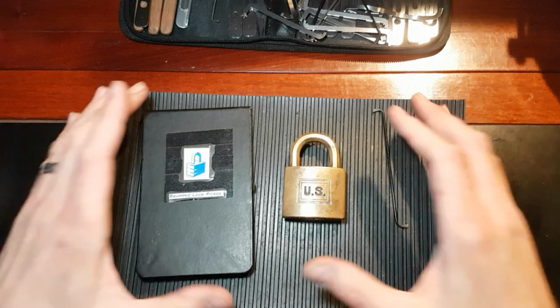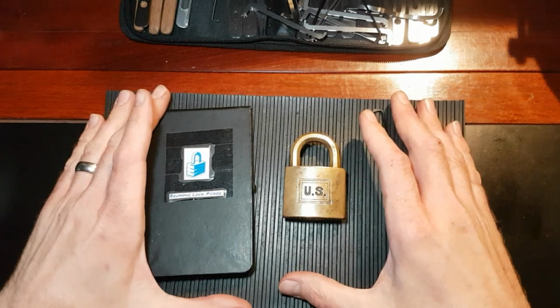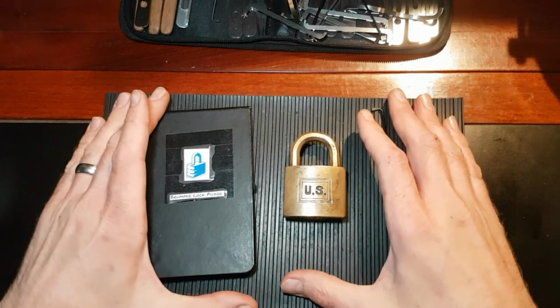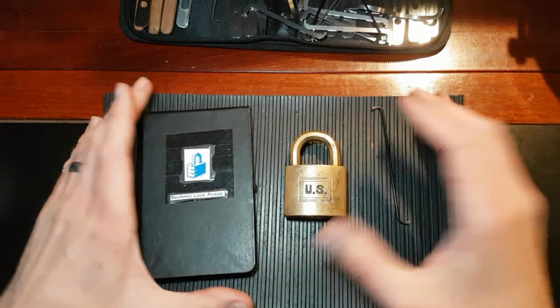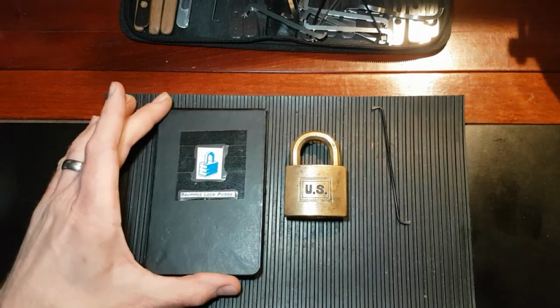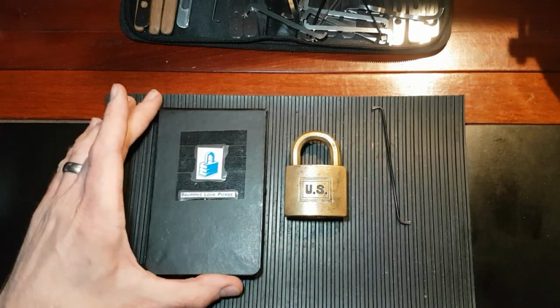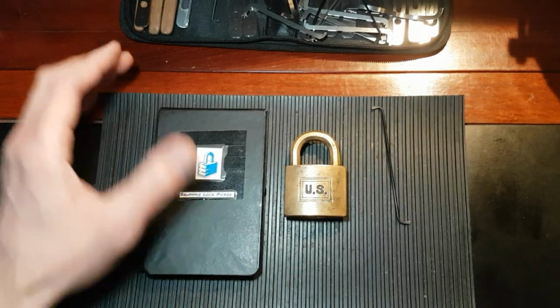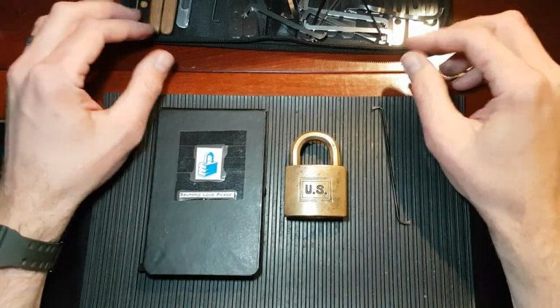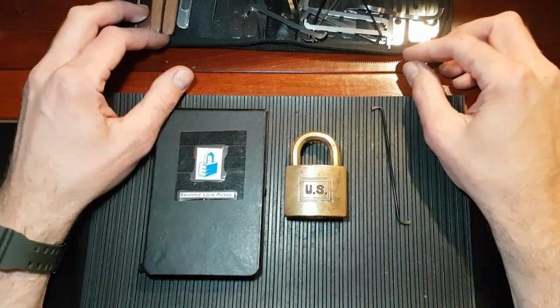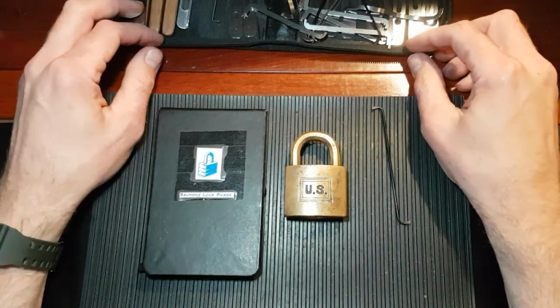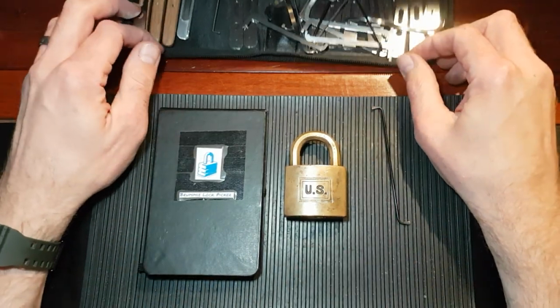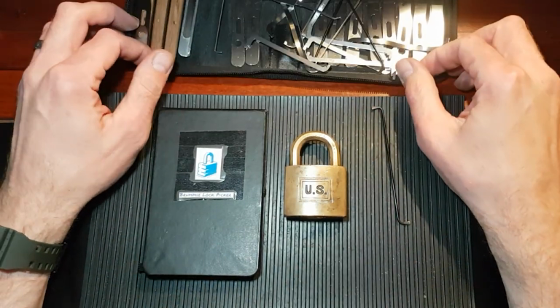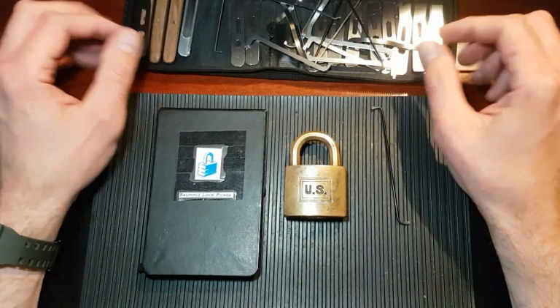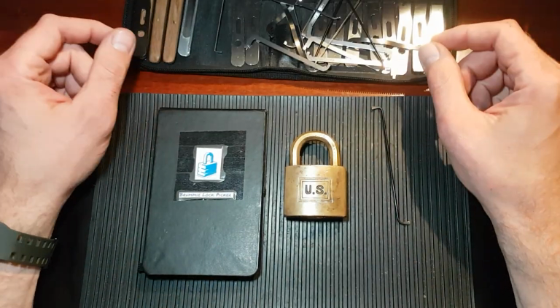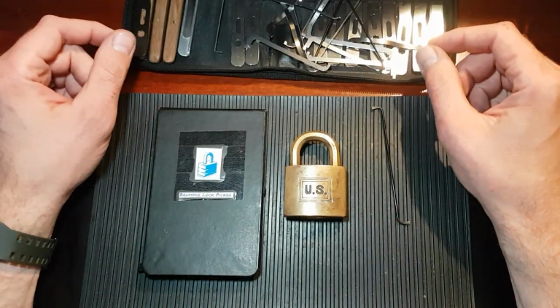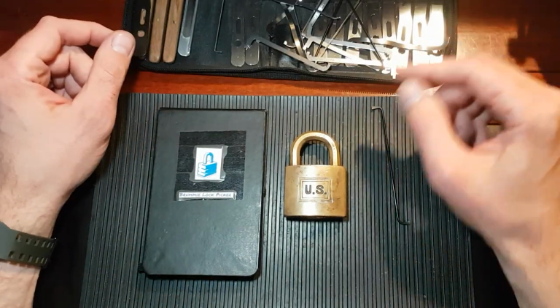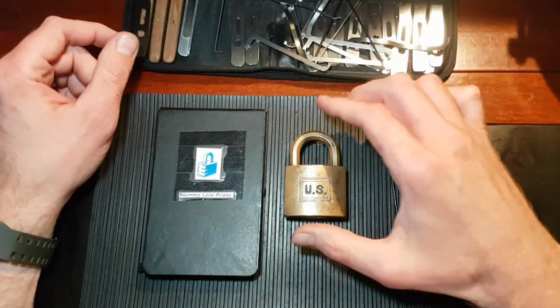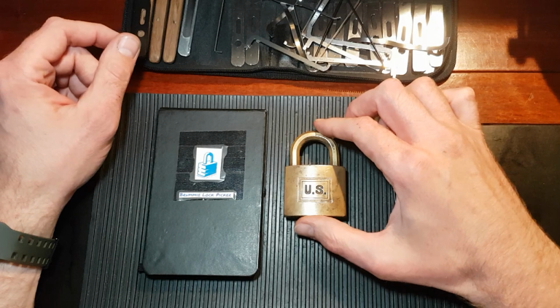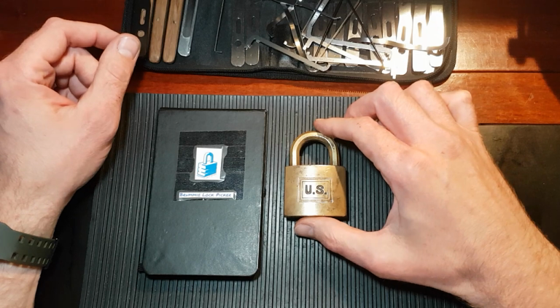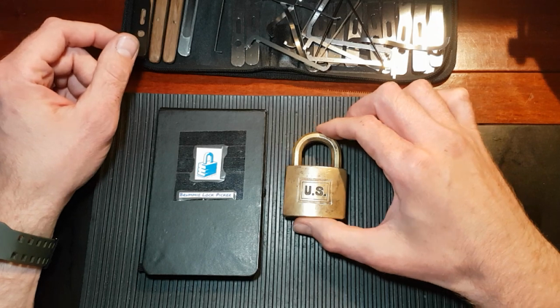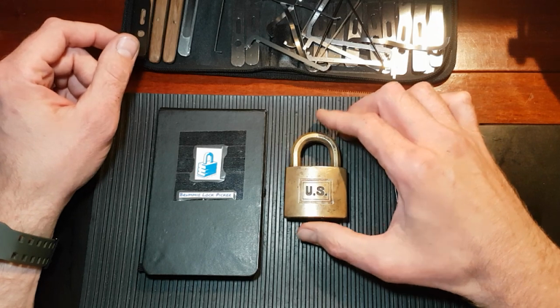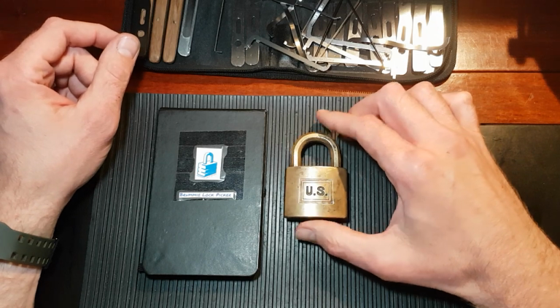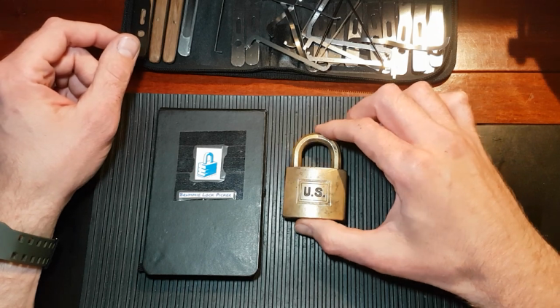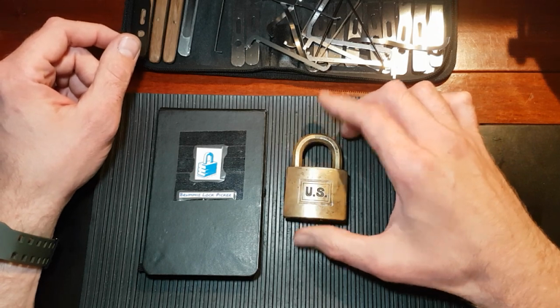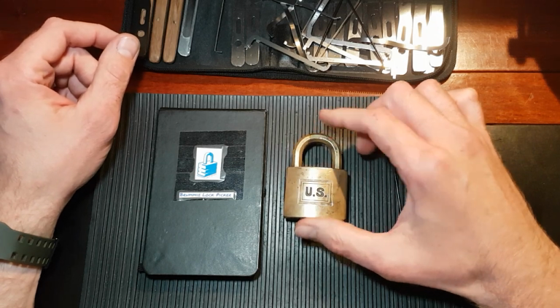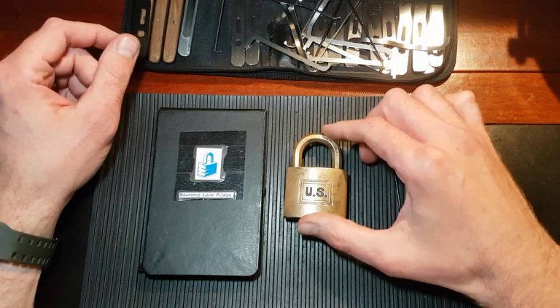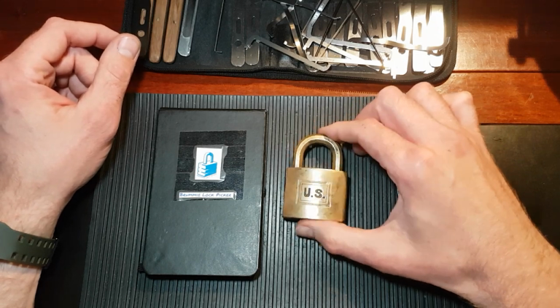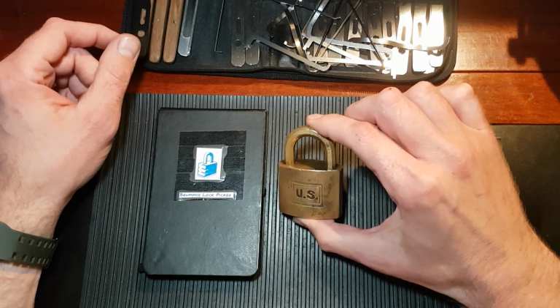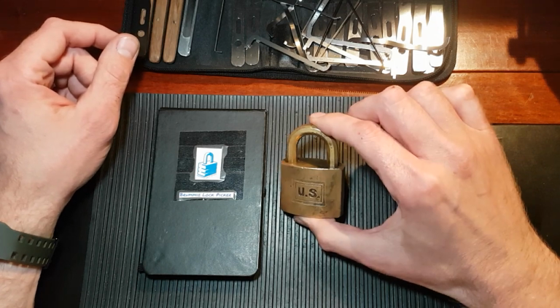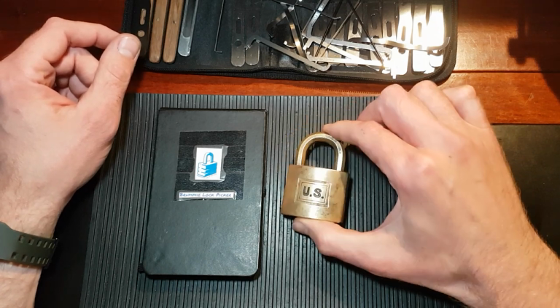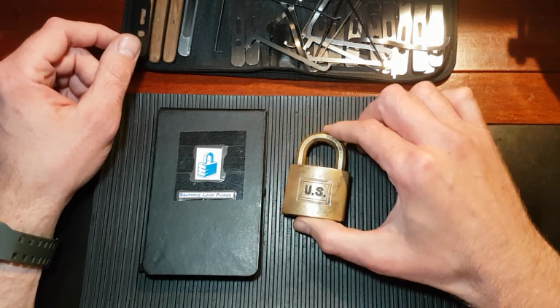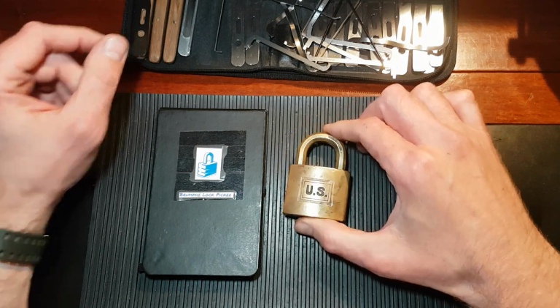Good morning, good afternoon, good evening, this is DMACC and today I am looking at this very nice all brass Corbin padlock.